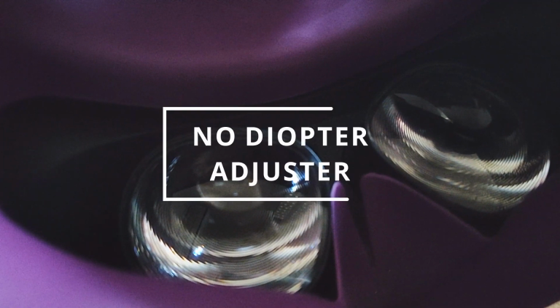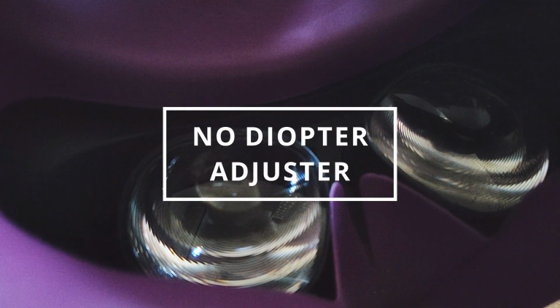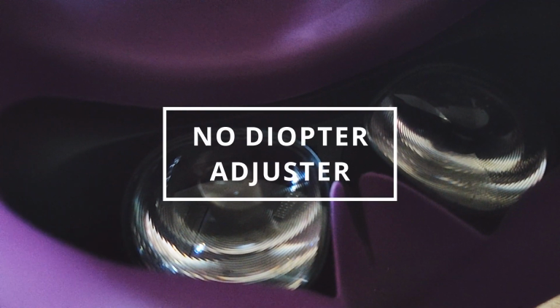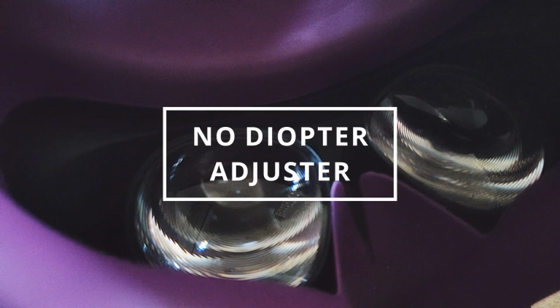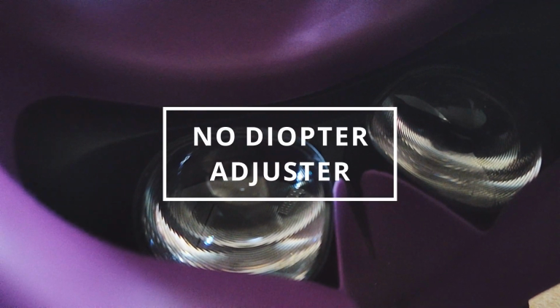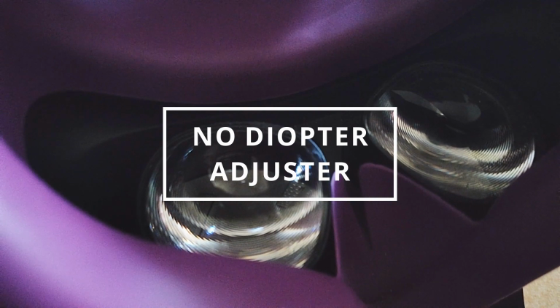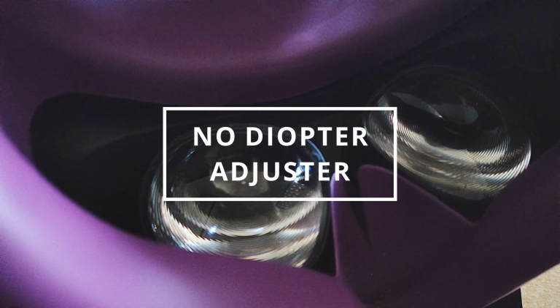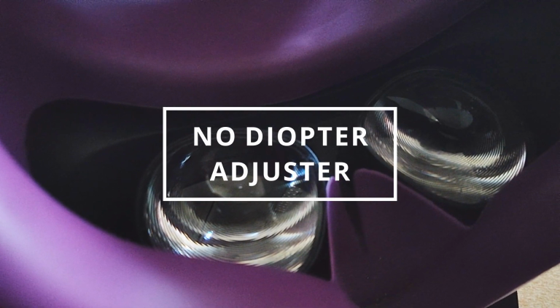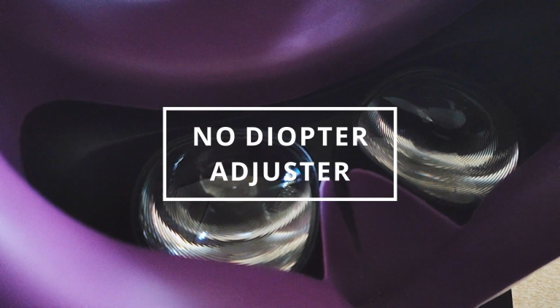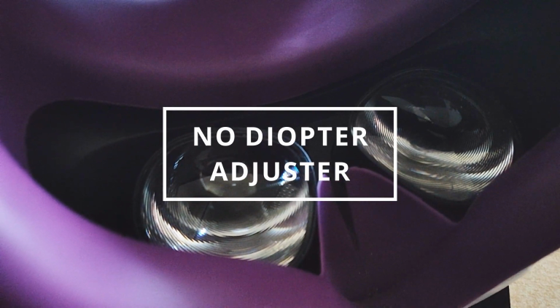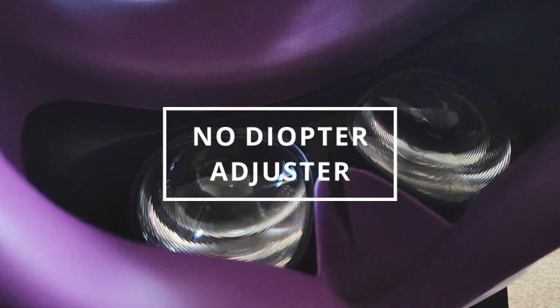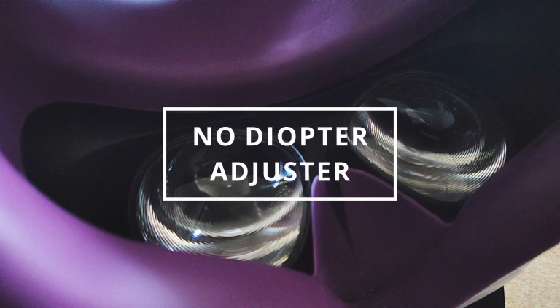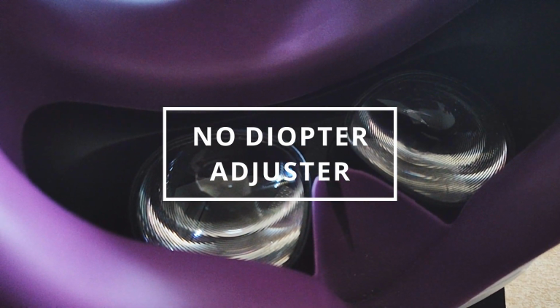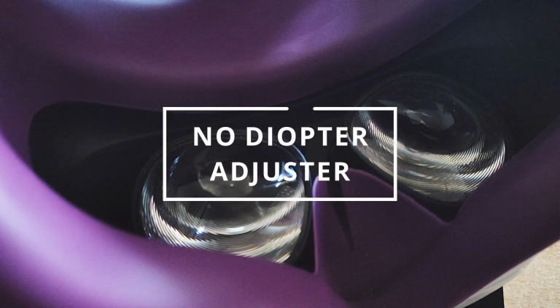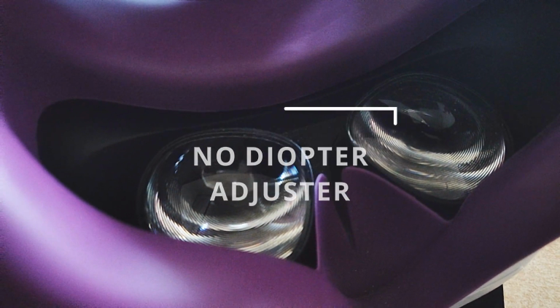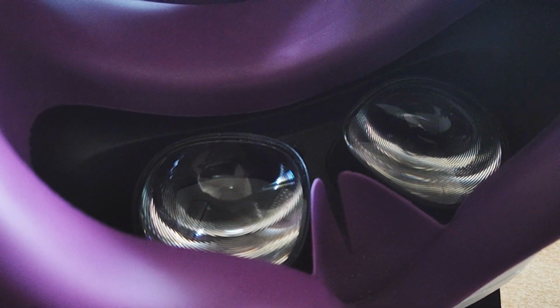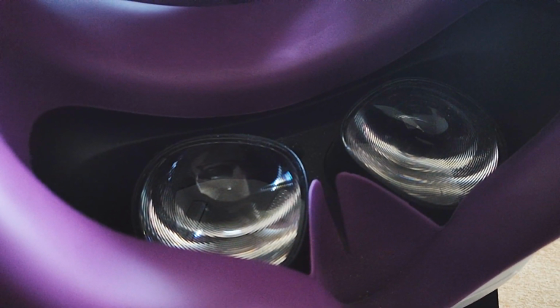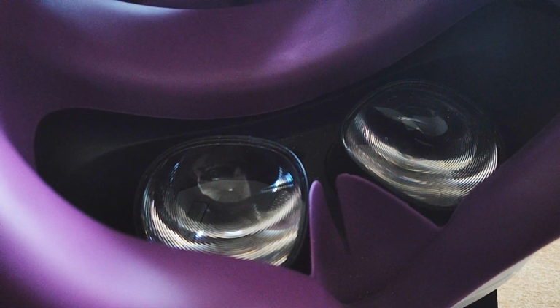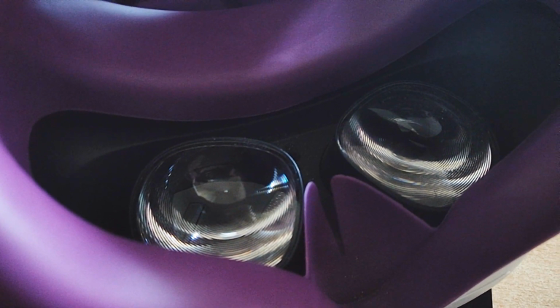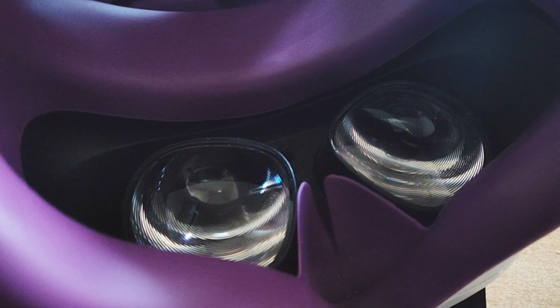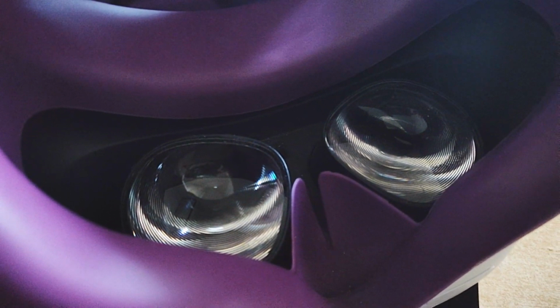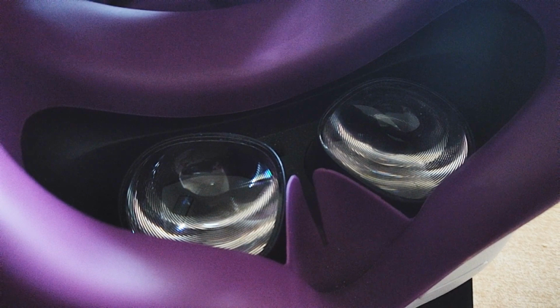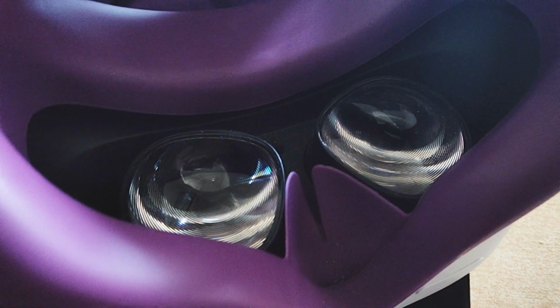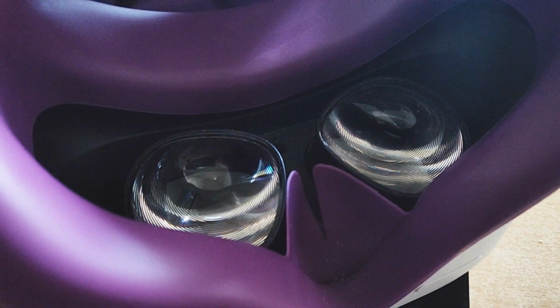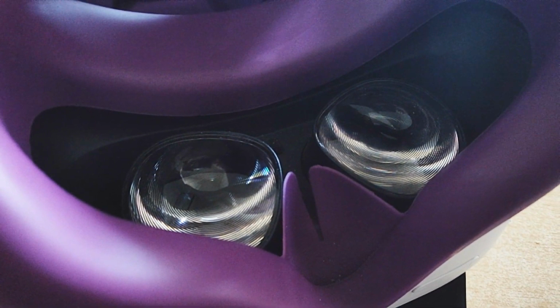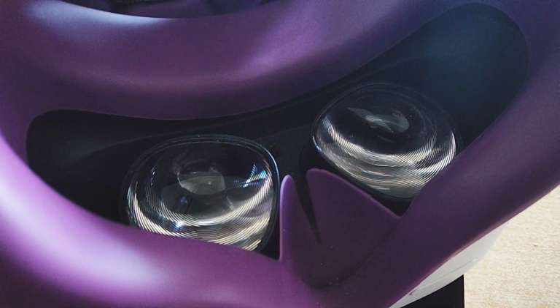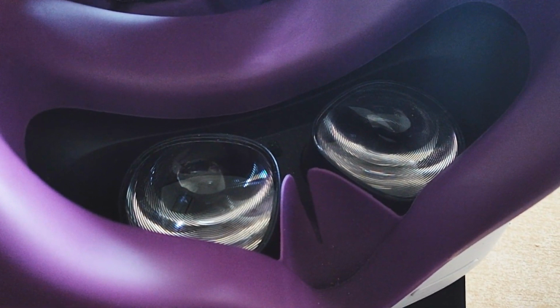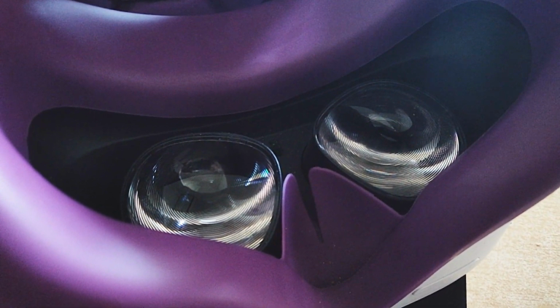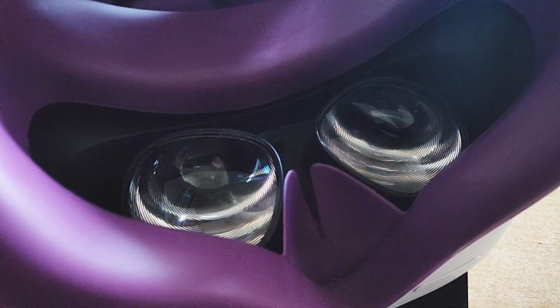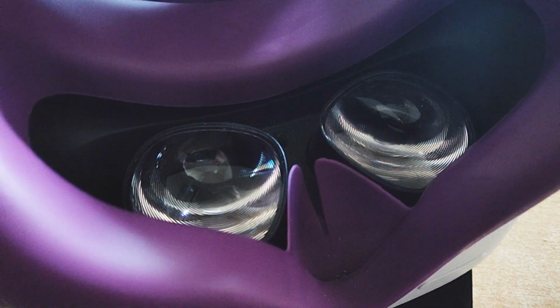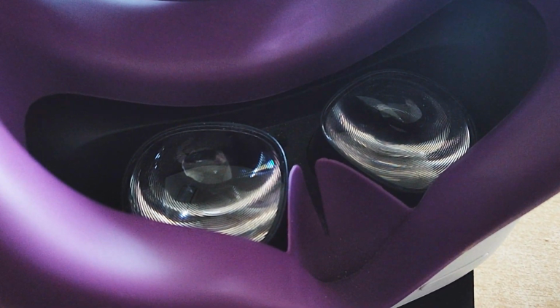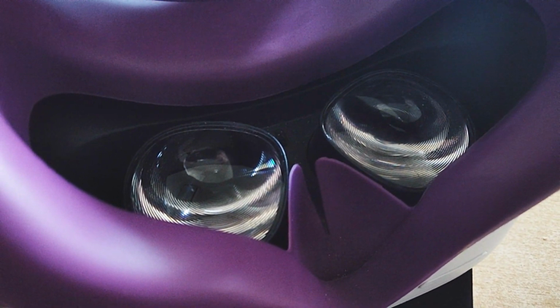Keep in mind that the Quest 2 doesn't have a diopter adjuster, so if you wear glasses you'll probably need to either use contact lenses or attach lens adapters.